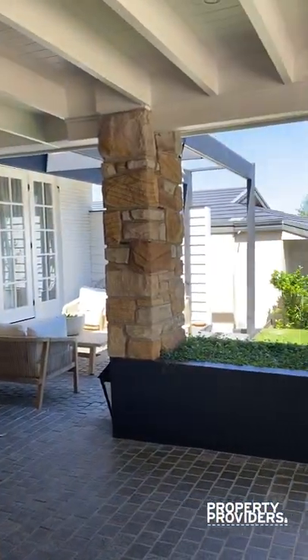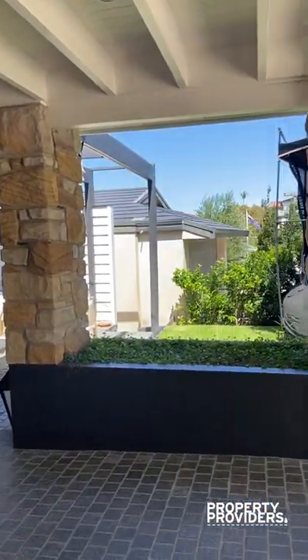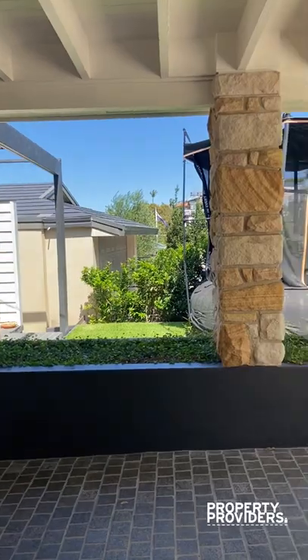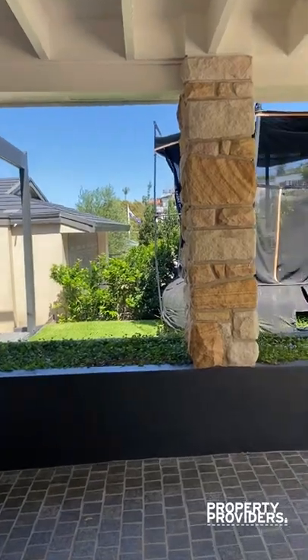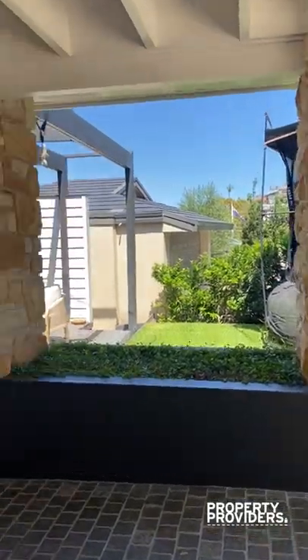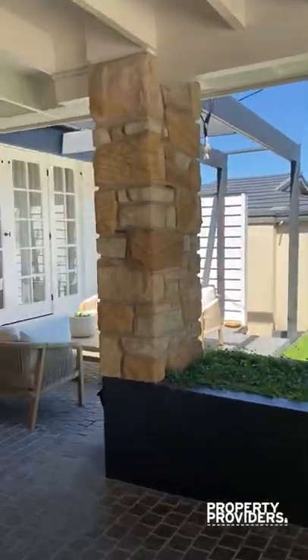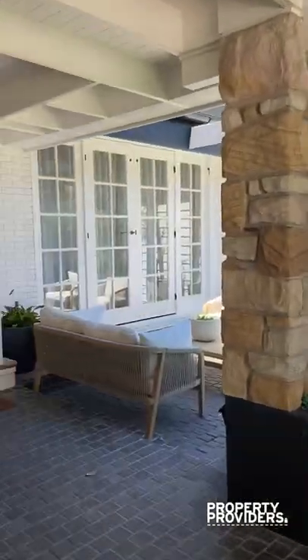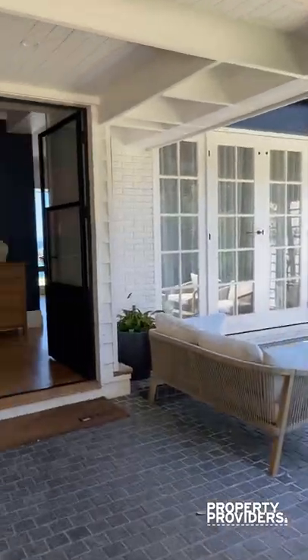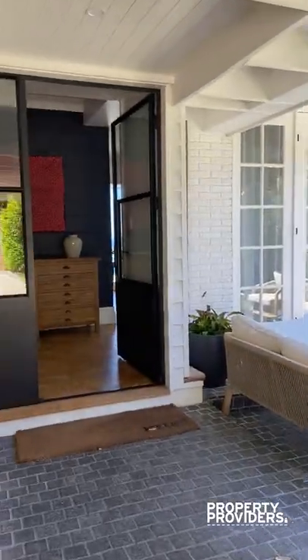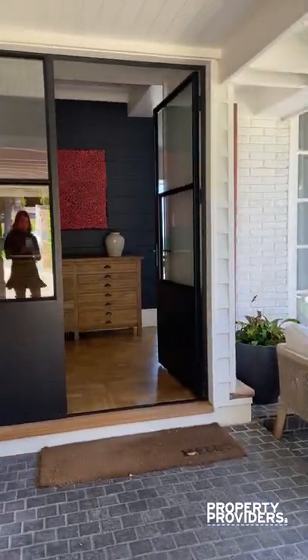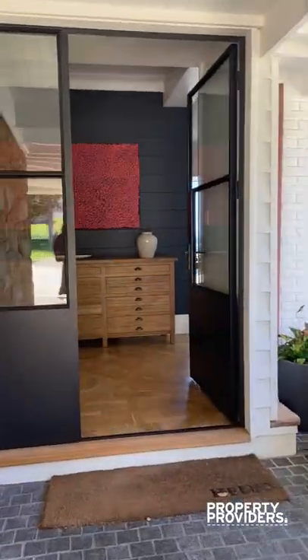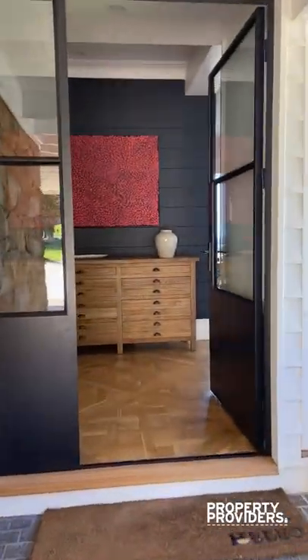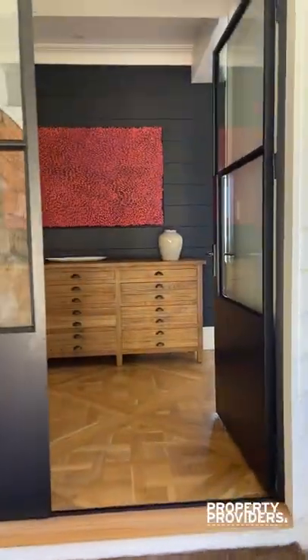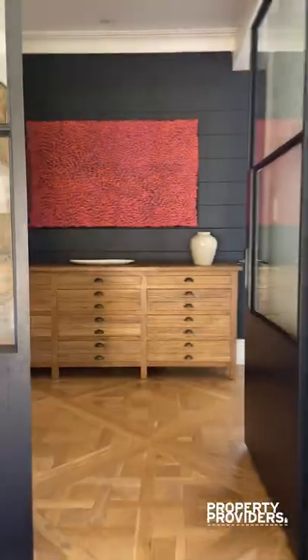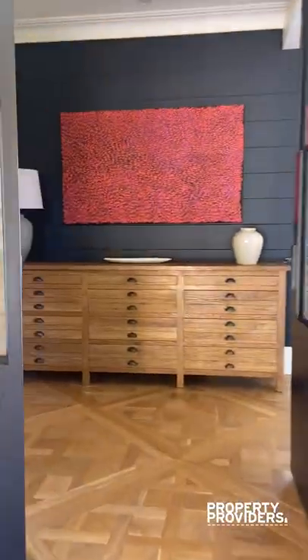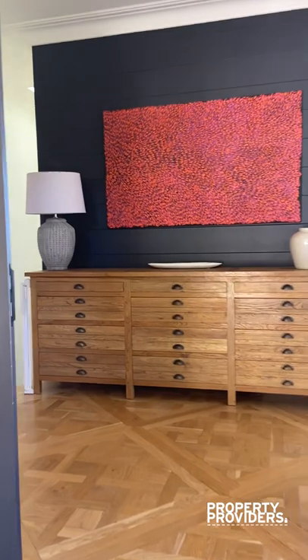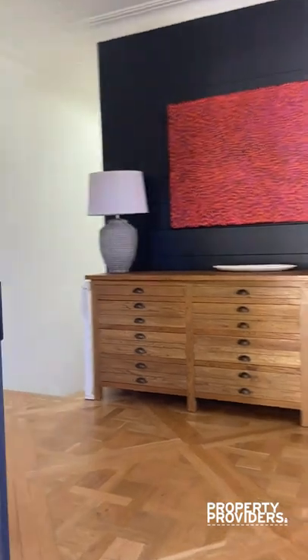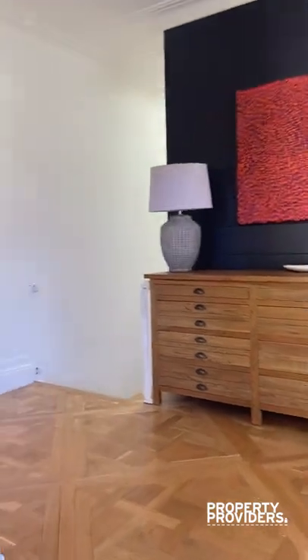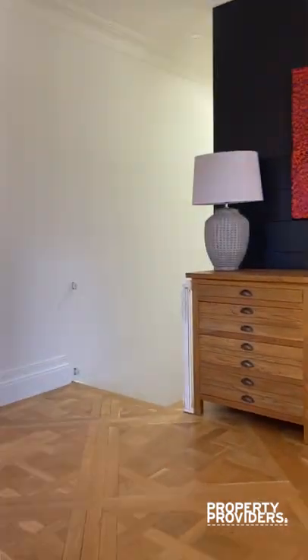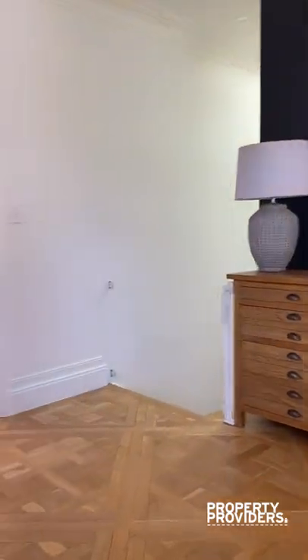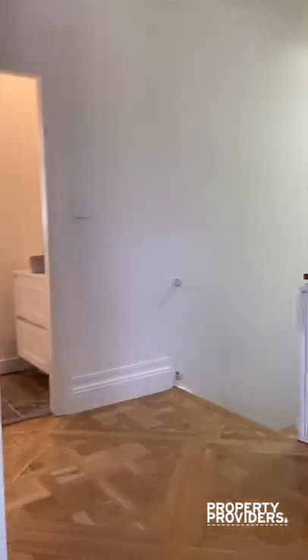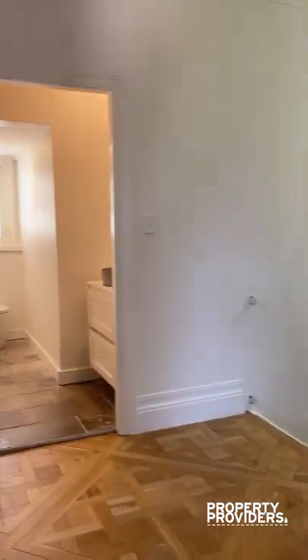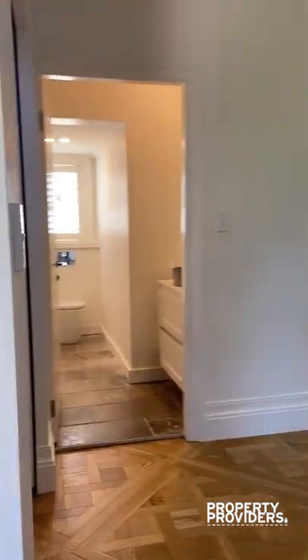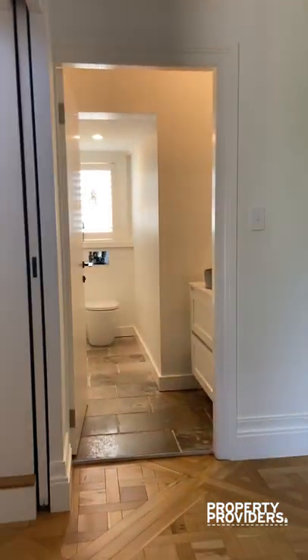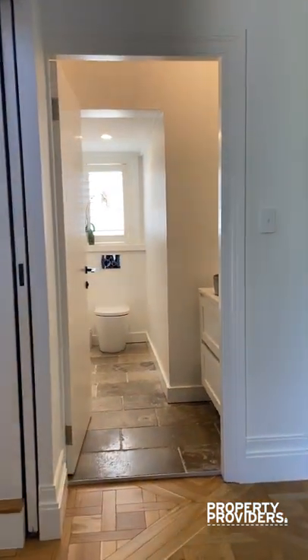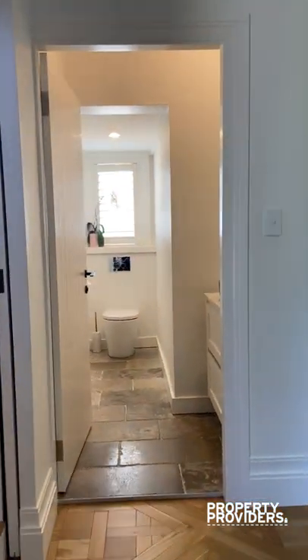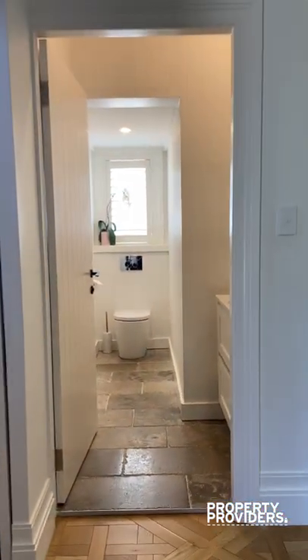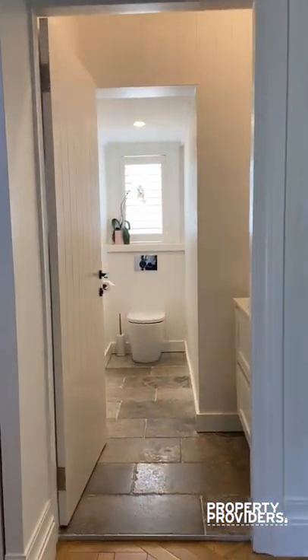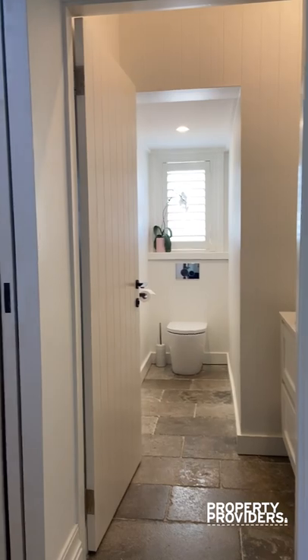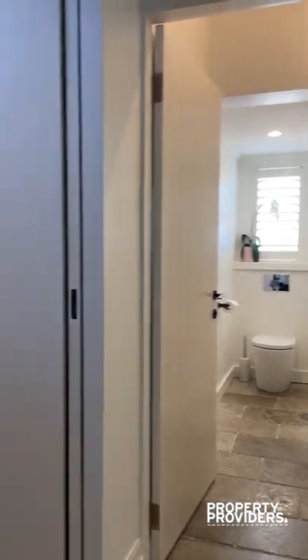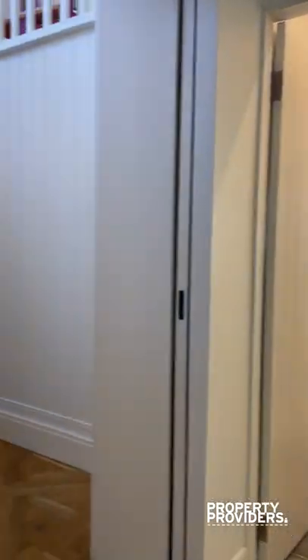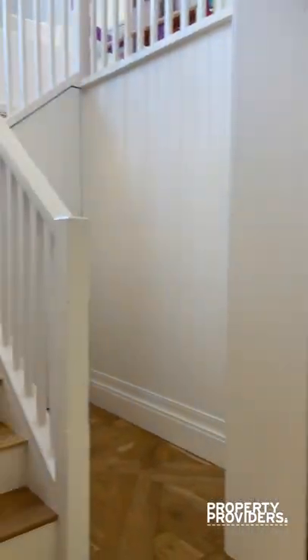It's a lovely sunny day and a super bright house. You have that homey feeling throughout, and there's a cute powder room just through there.